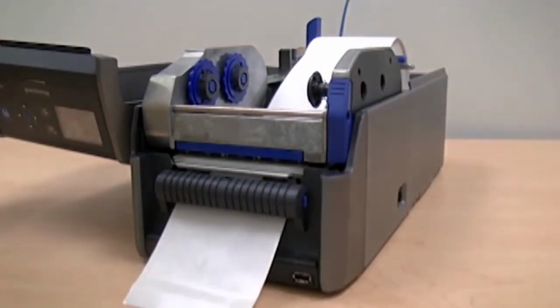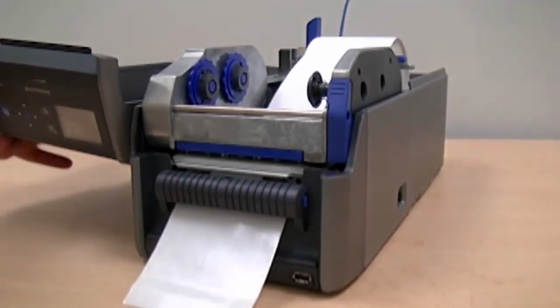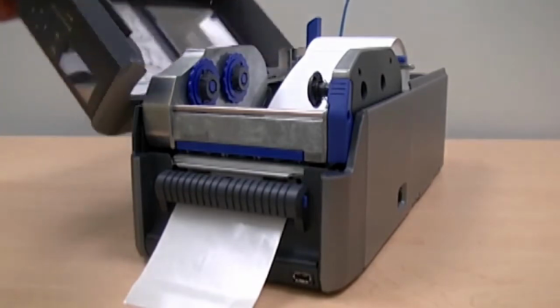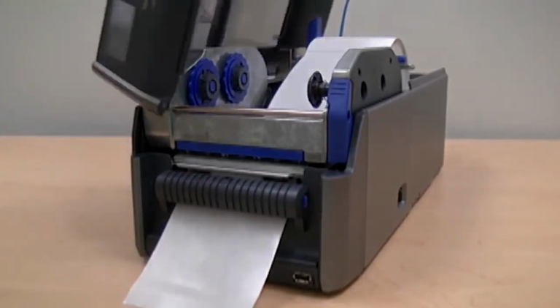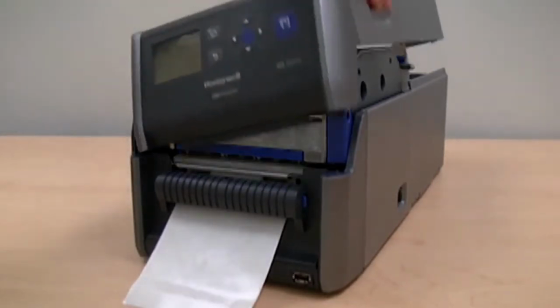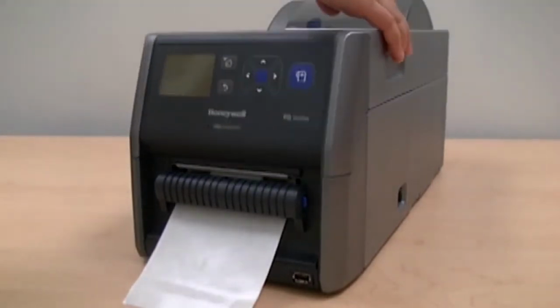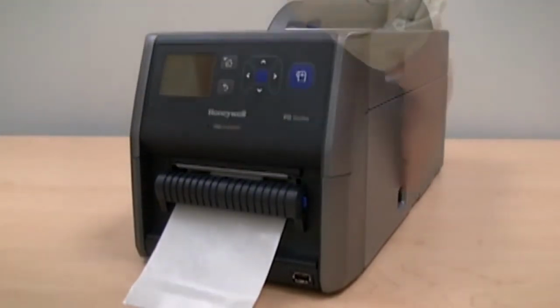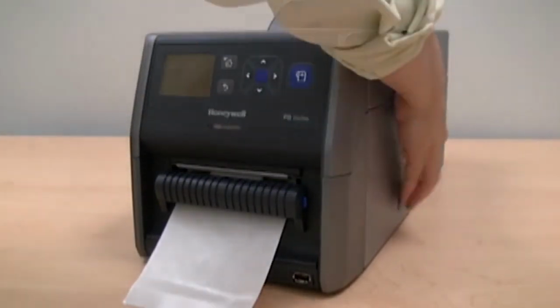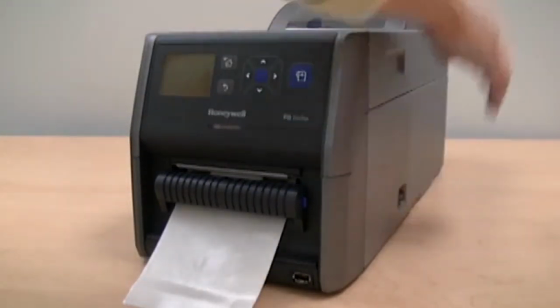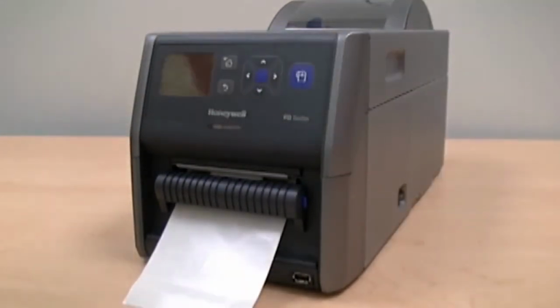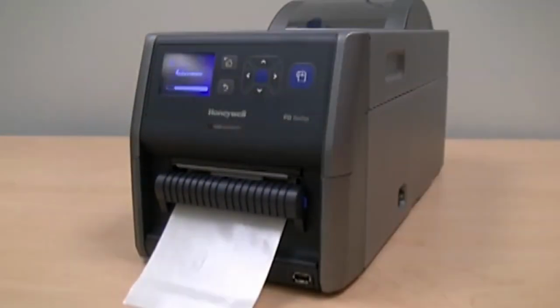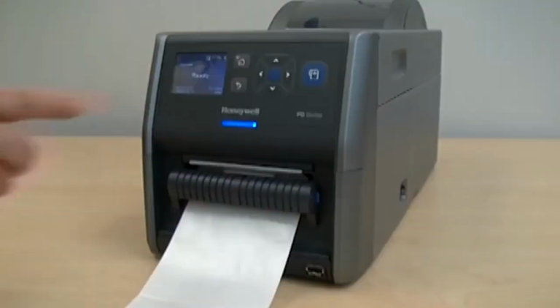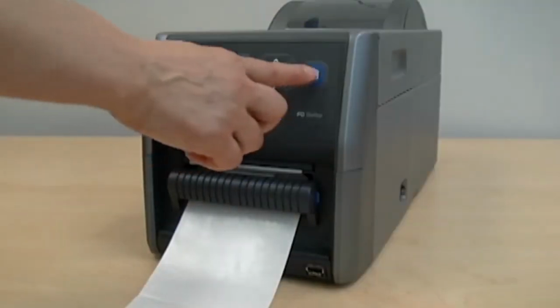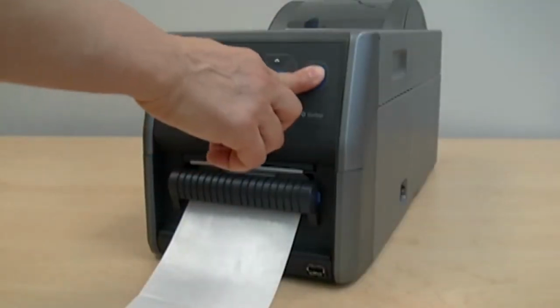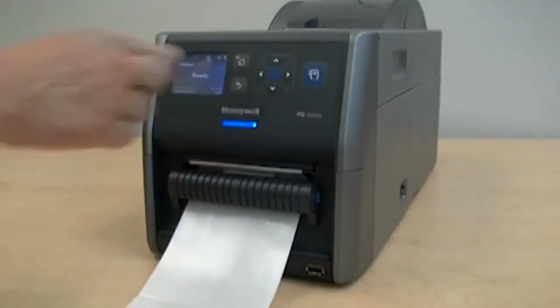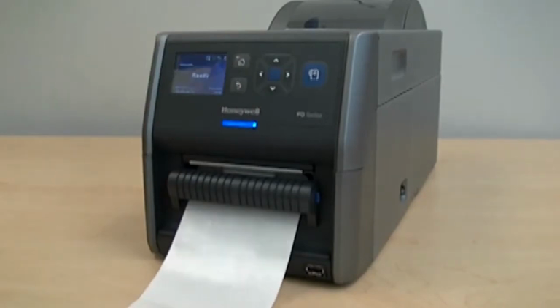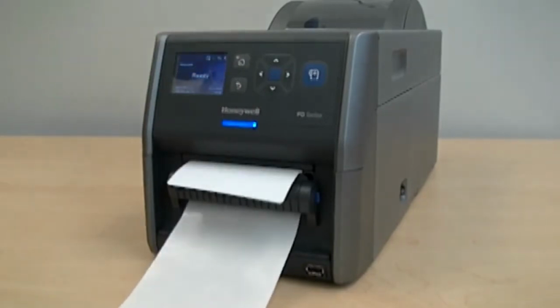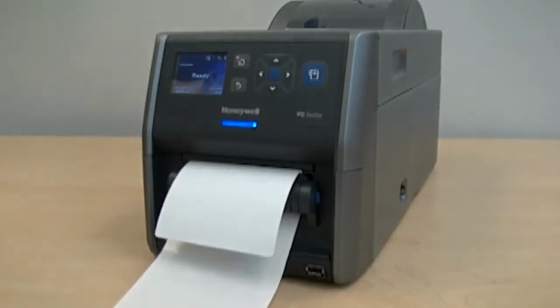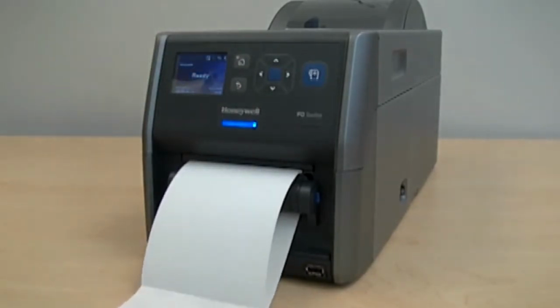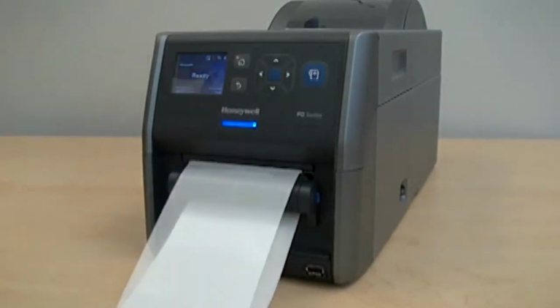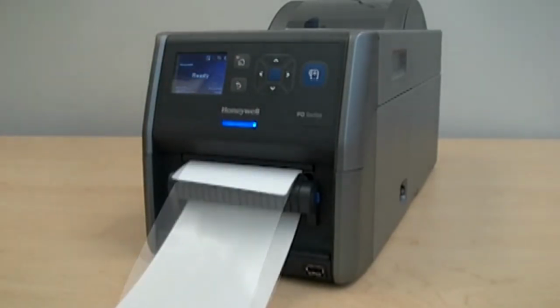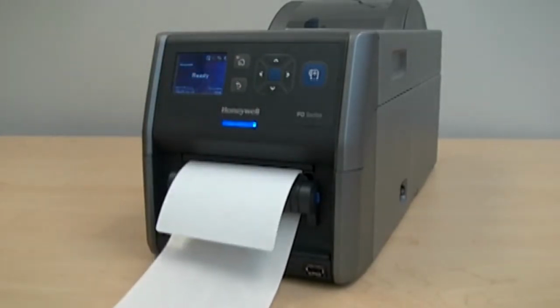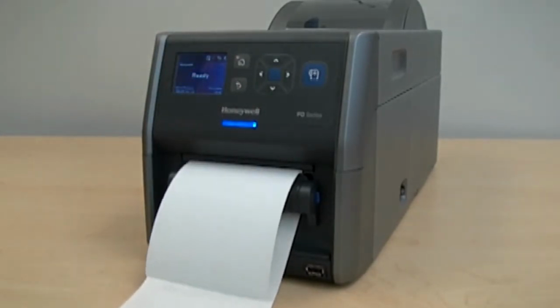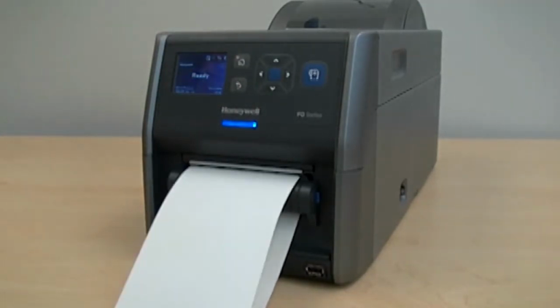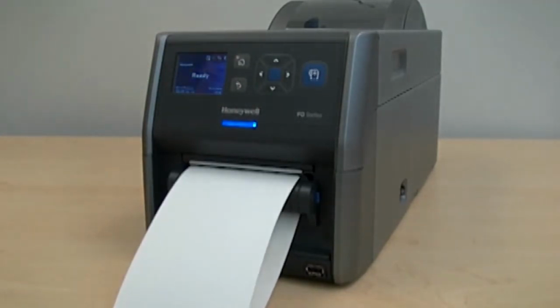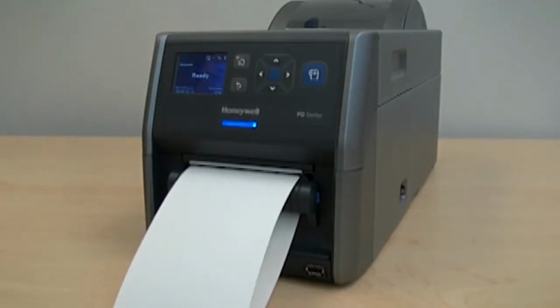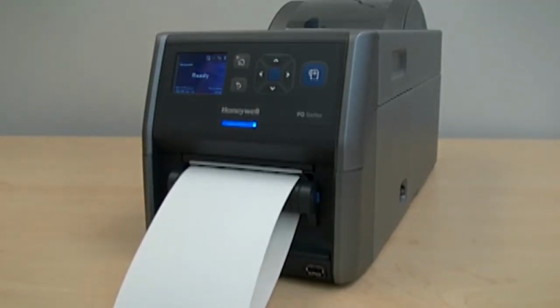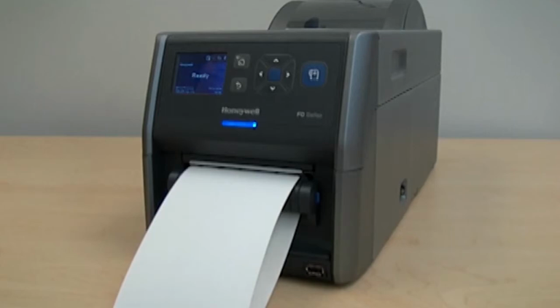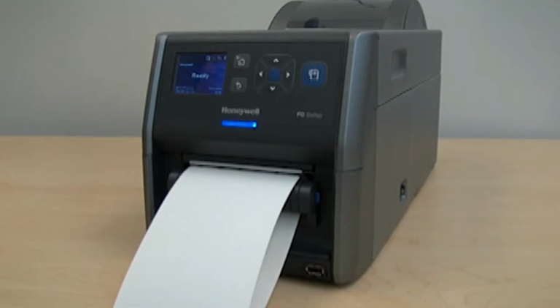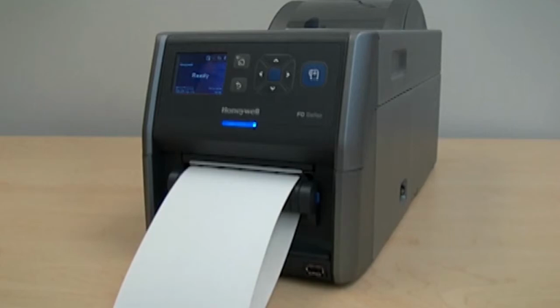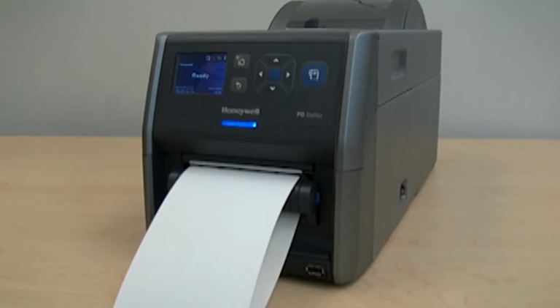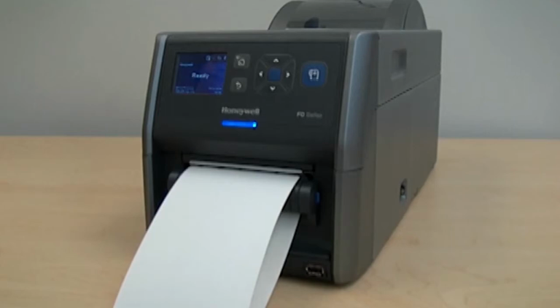Close the media compartment door. Close the top cover of the printer and press and hold the print feed button for two seconds for a test feed. The printer may dispense two labels as it calibrates the media feed.